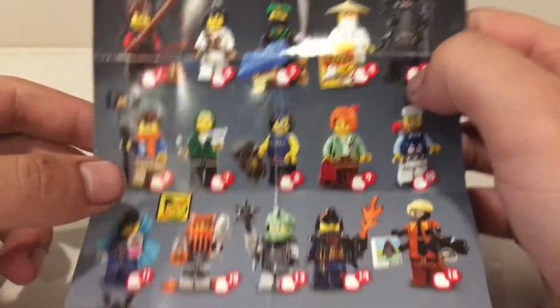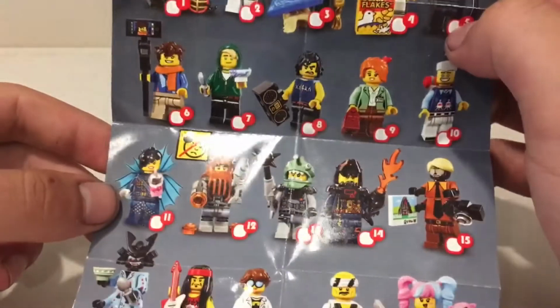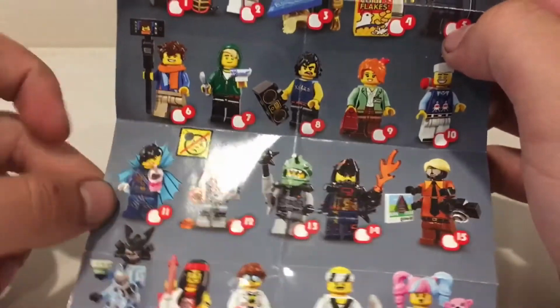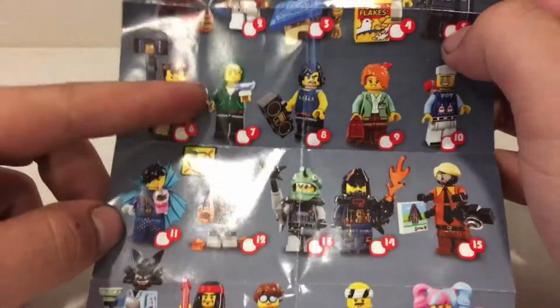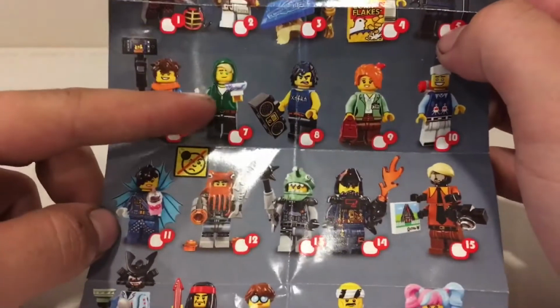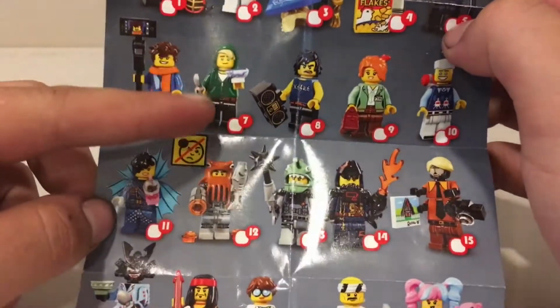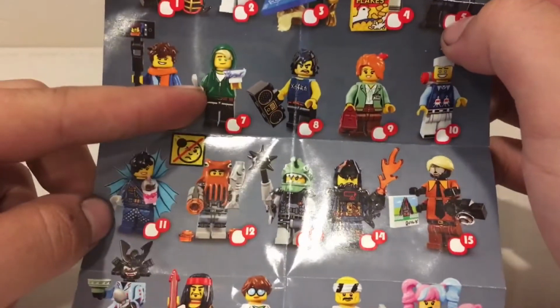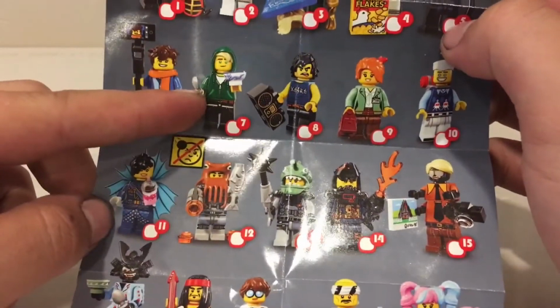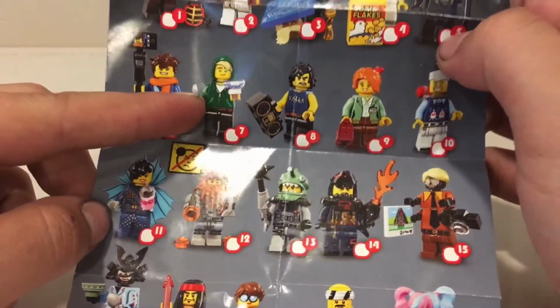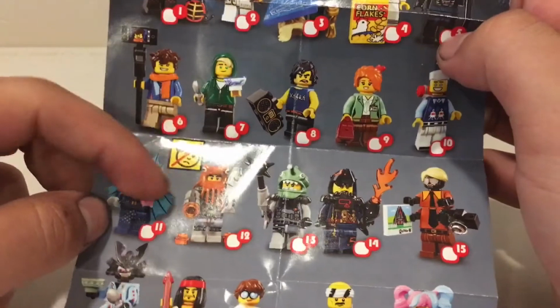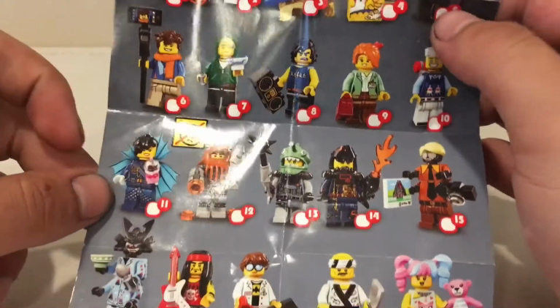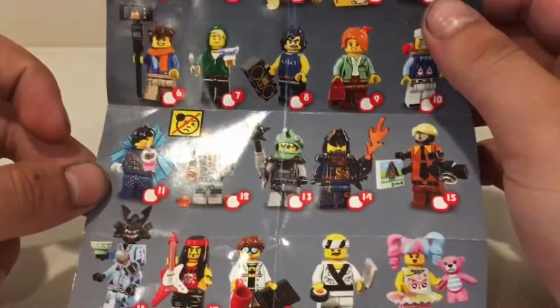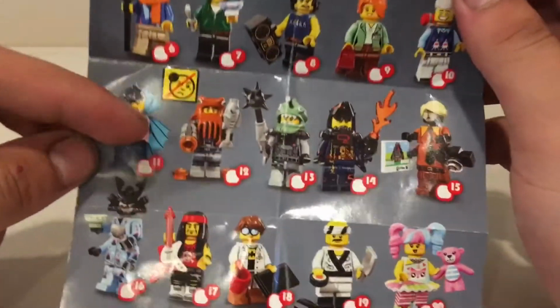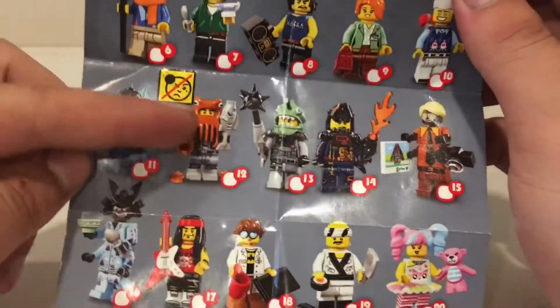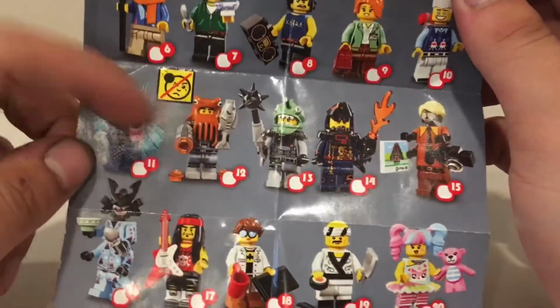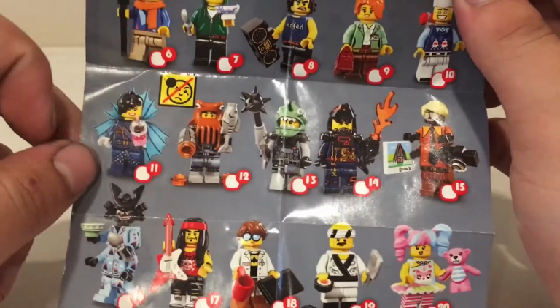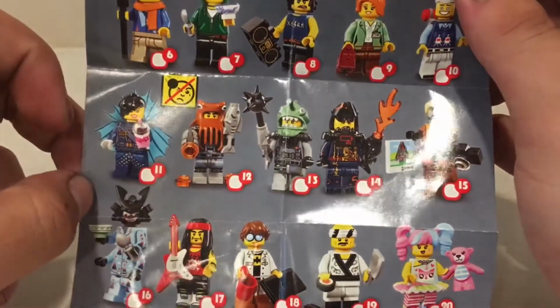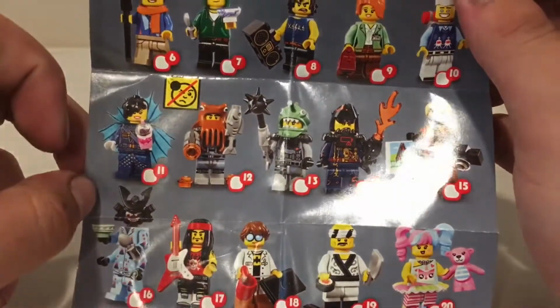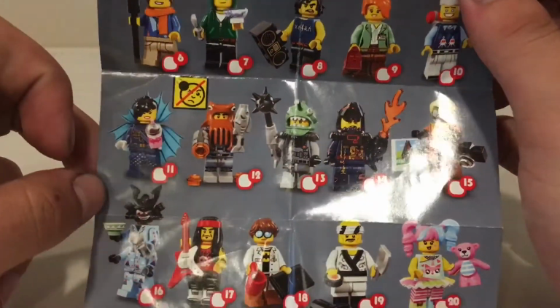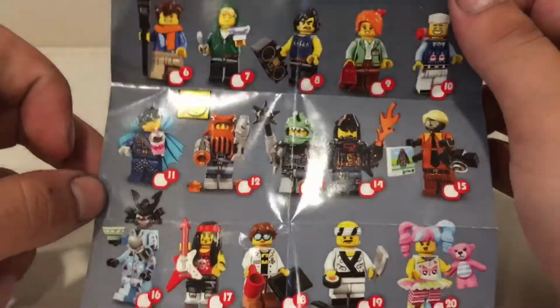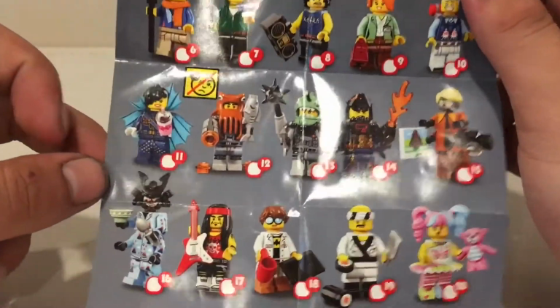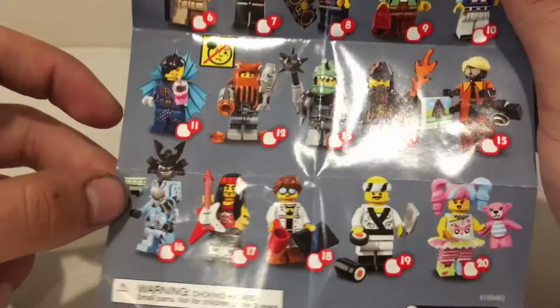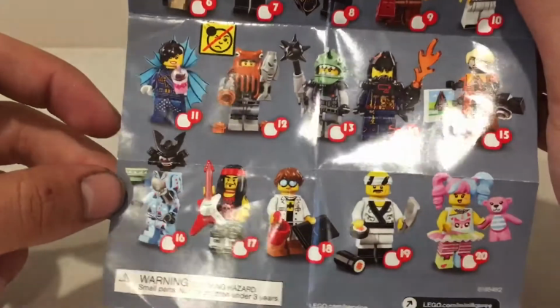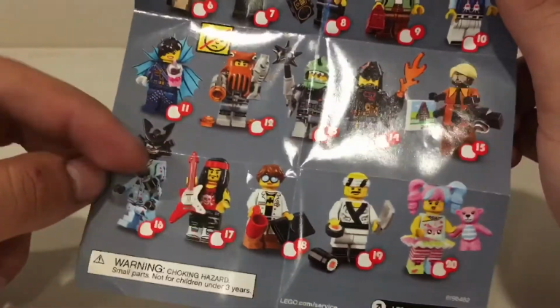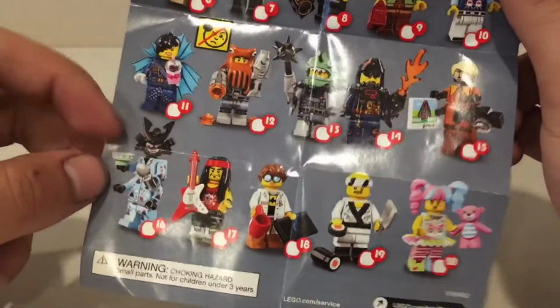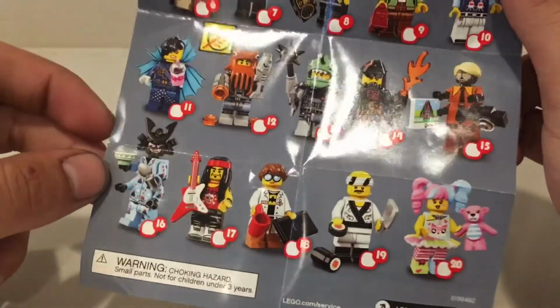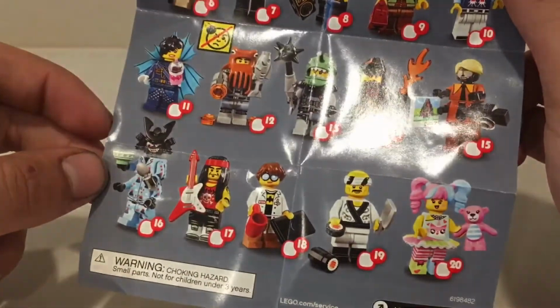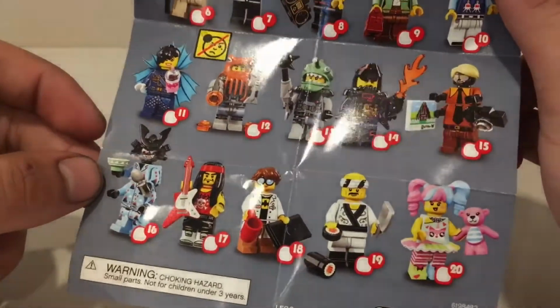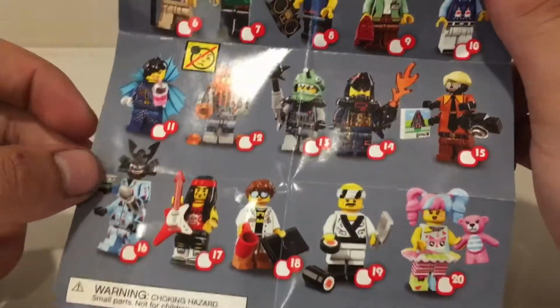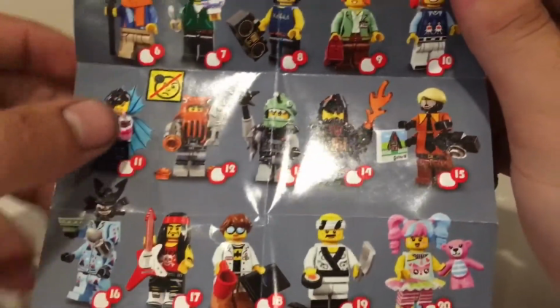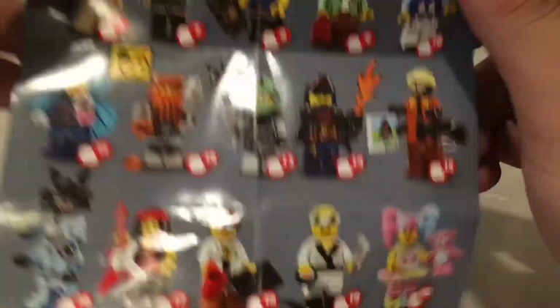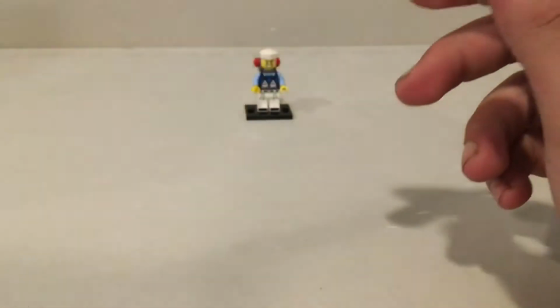Wow, I really want this one — oh my goodness, that'd be so cool to get Lloyd. I really think that would be great. It reminds me of Davy Crockett from Pirates of the Caribbean — there's a garment on and his pajamas. Oh my goodness, these are going to be fun.